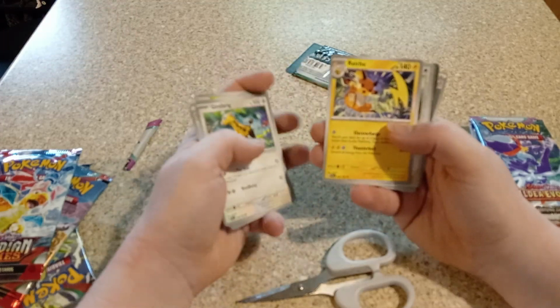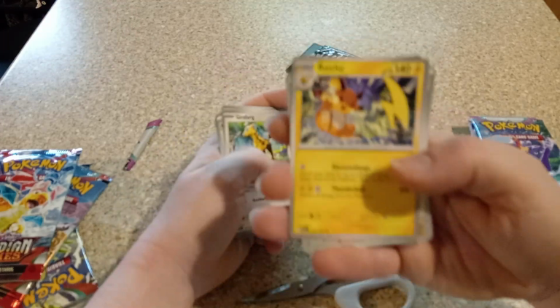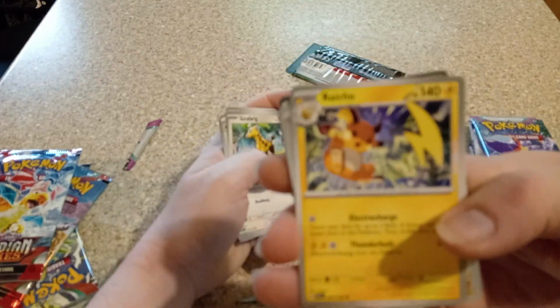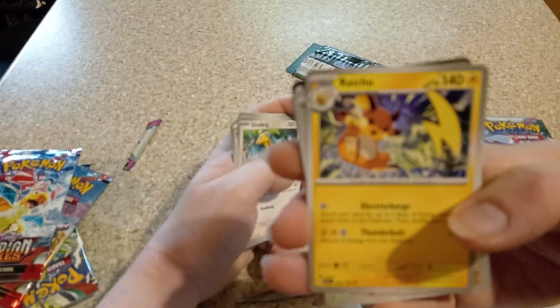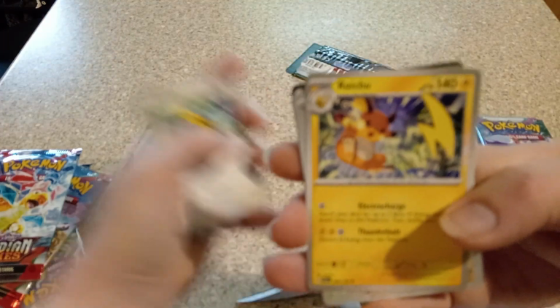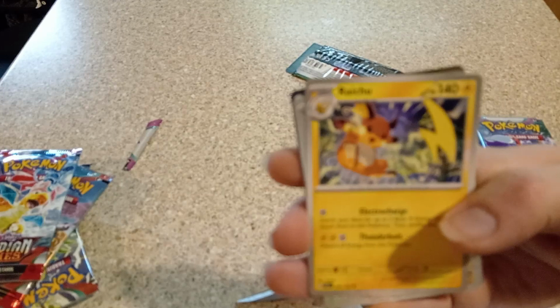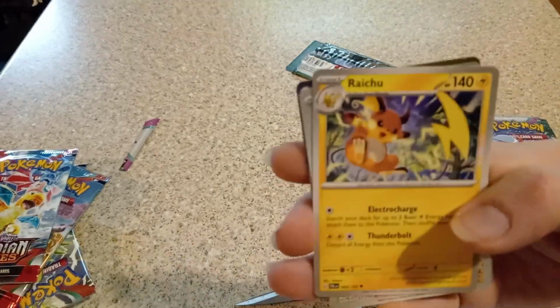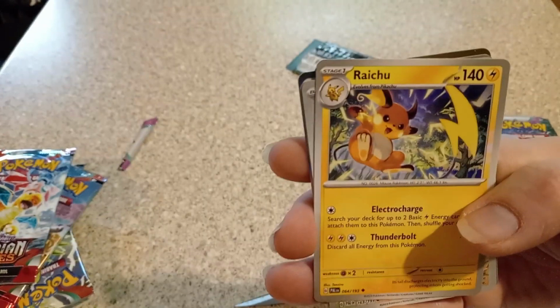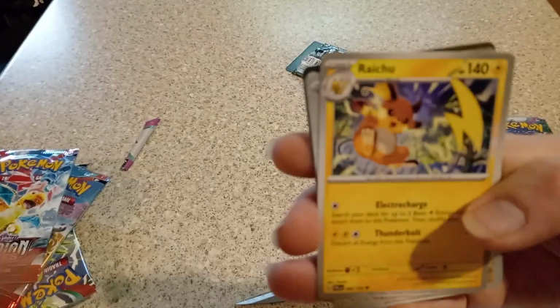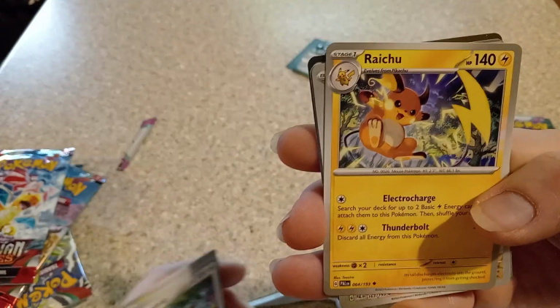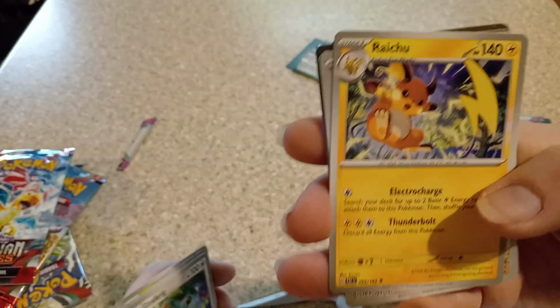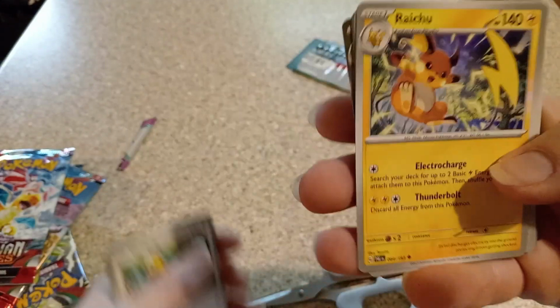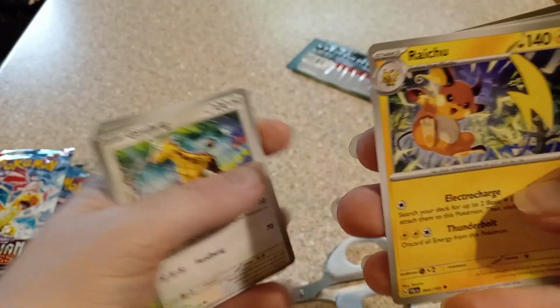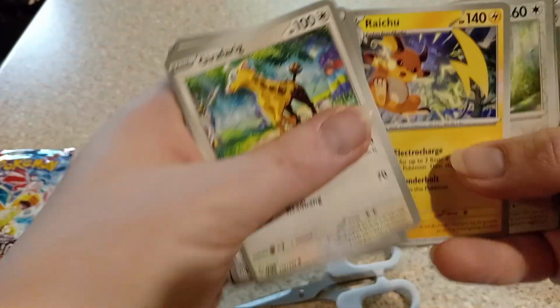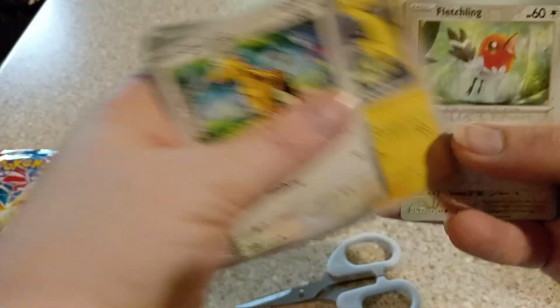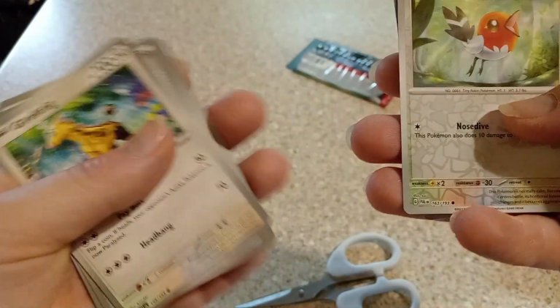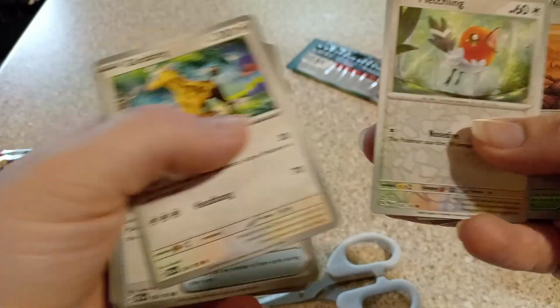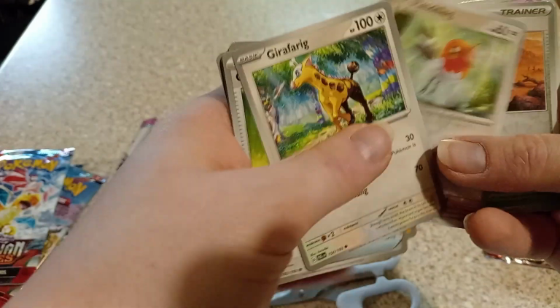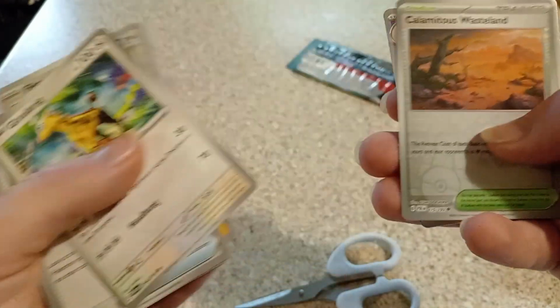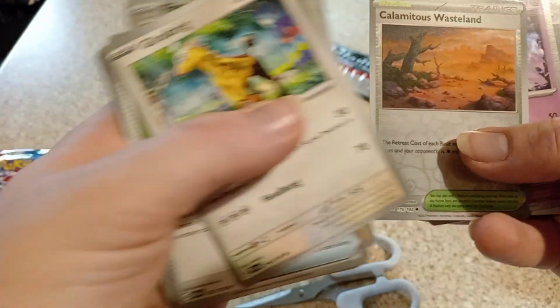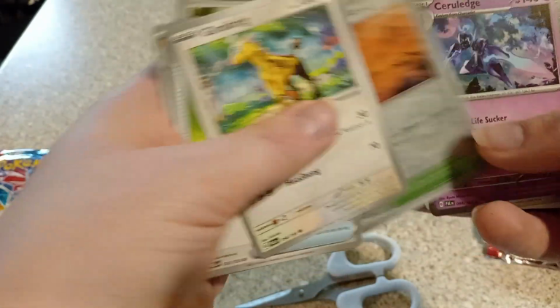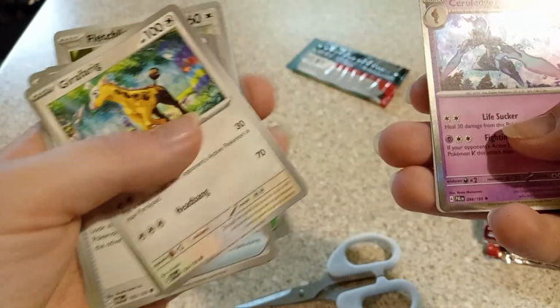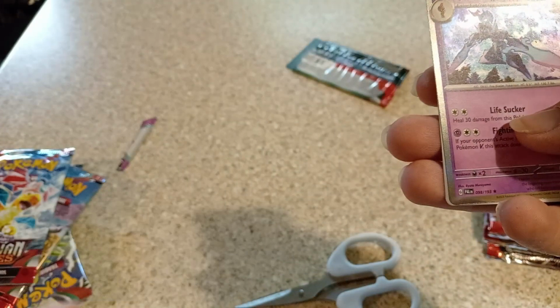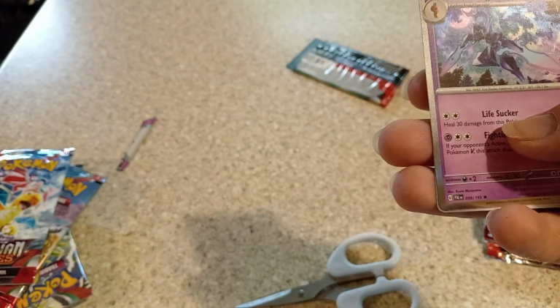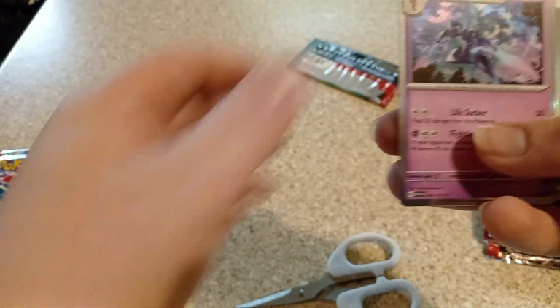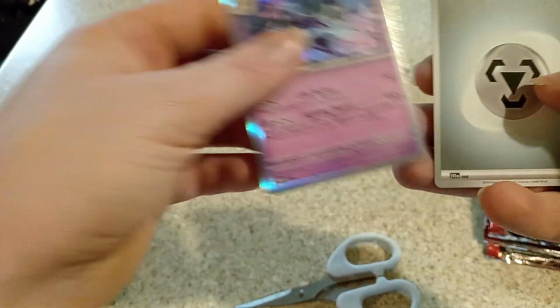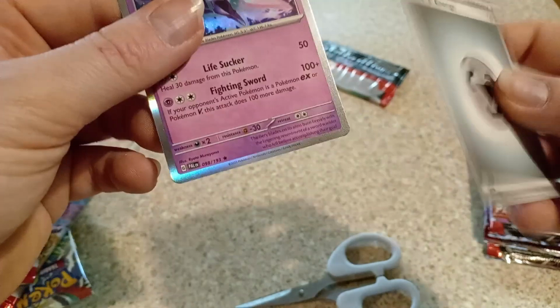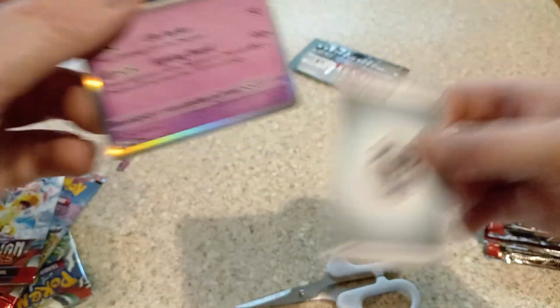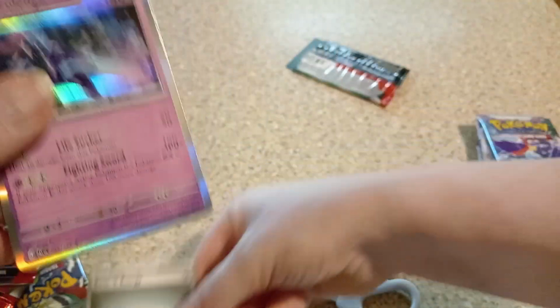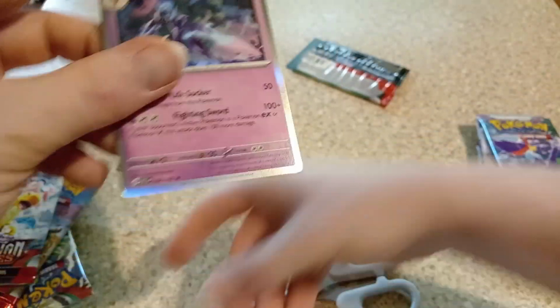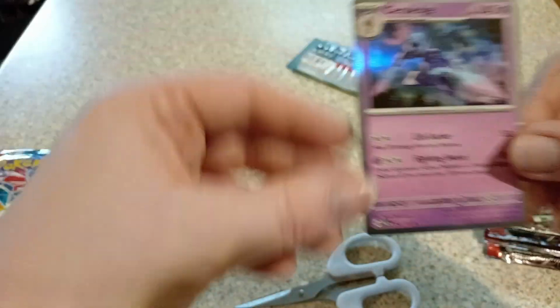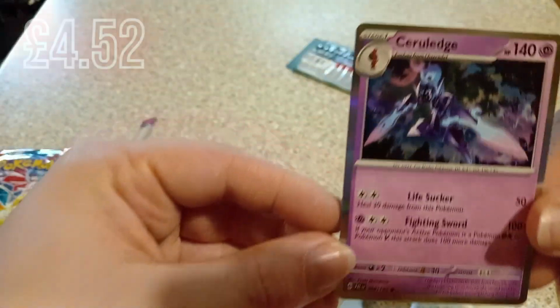That Raichu is awesome, look at that. There we go. That's cool. Flashling, Wasteland. Shiny Cameroes — not the best one, but that's still cool.